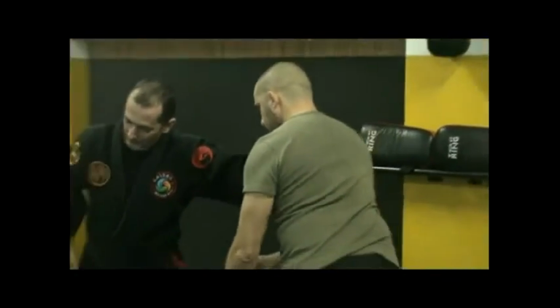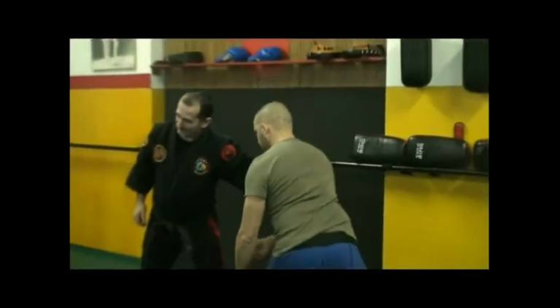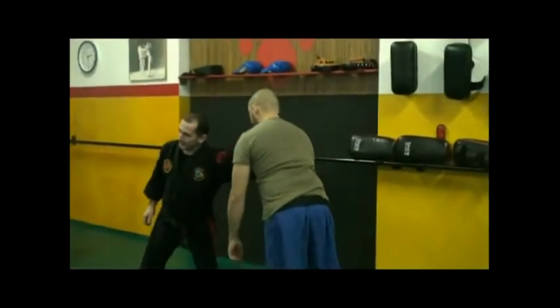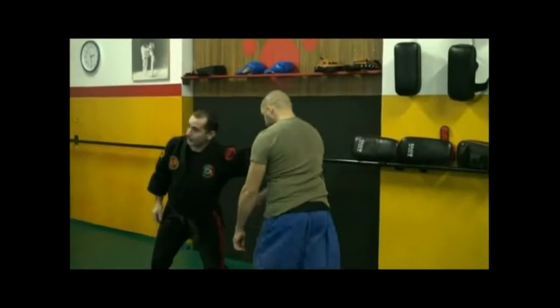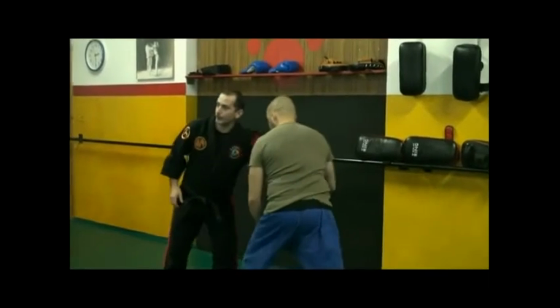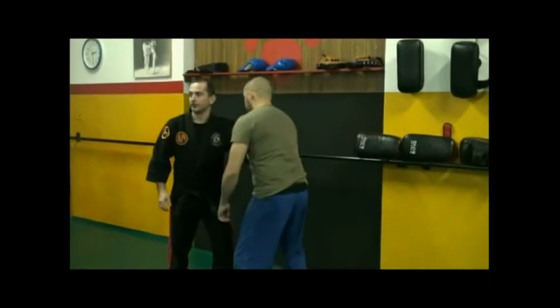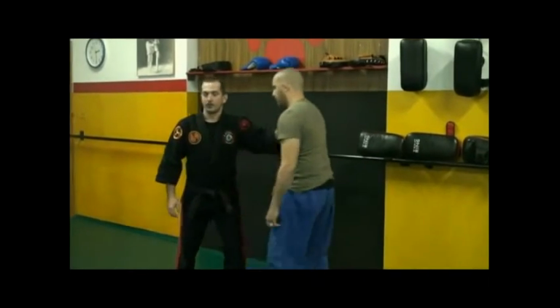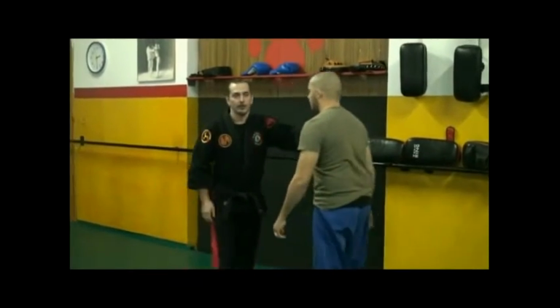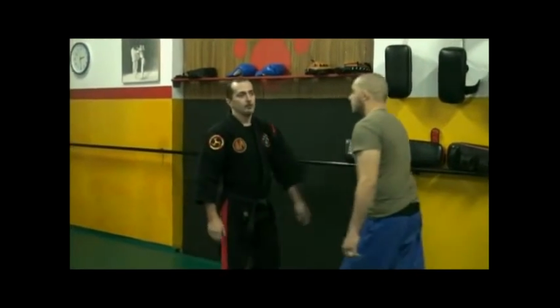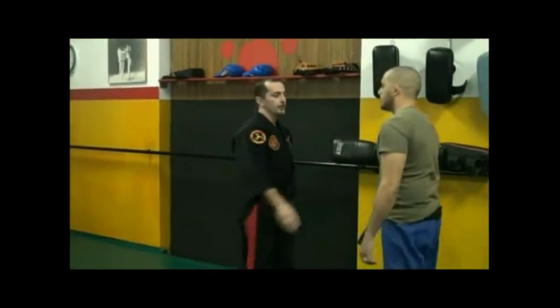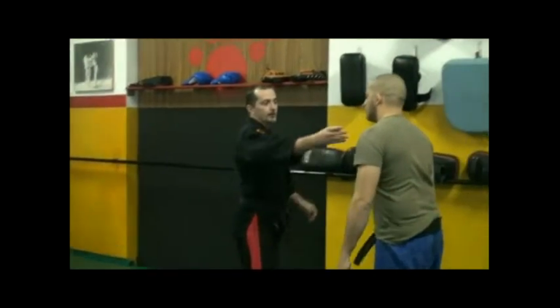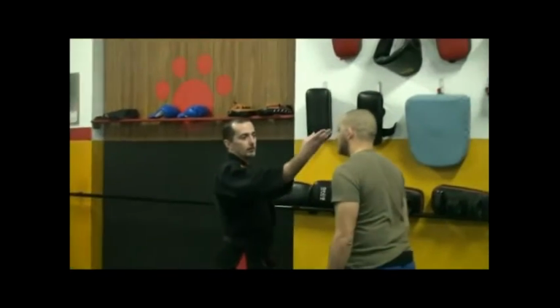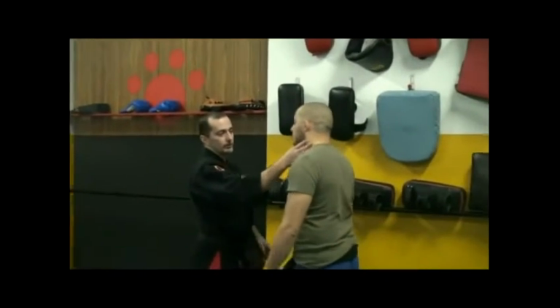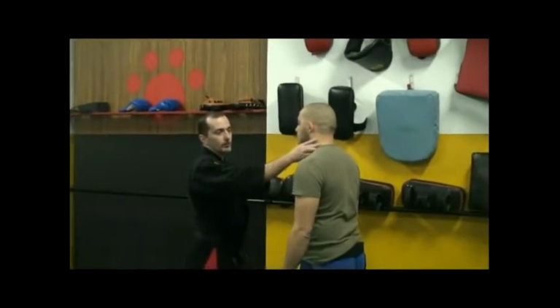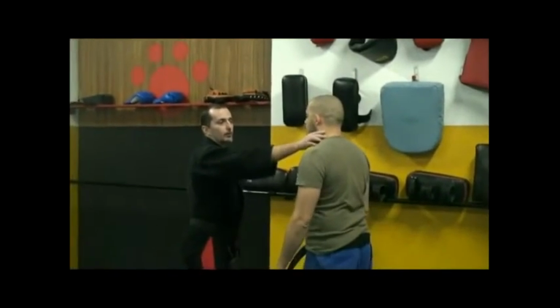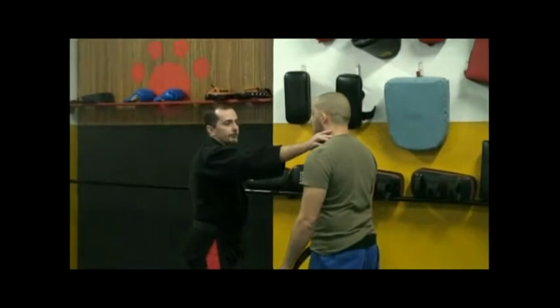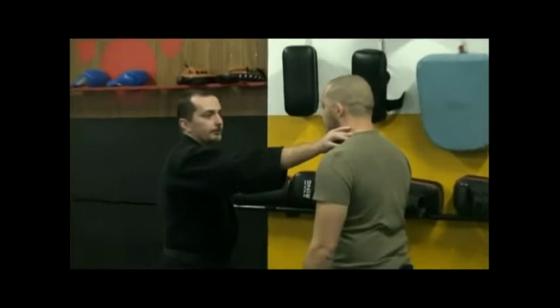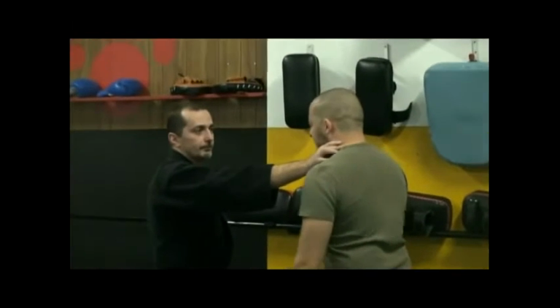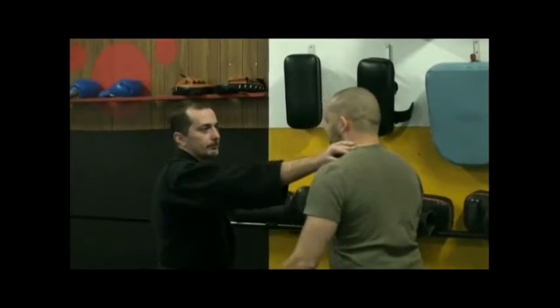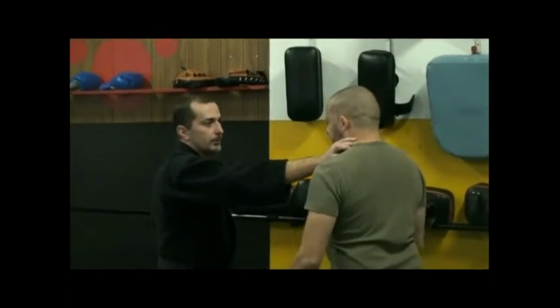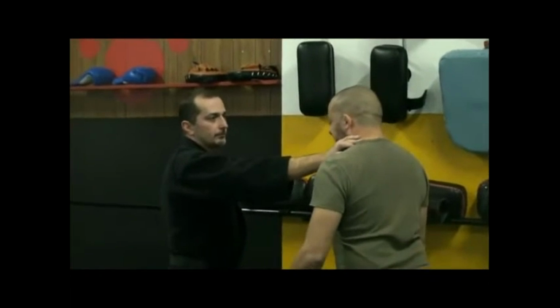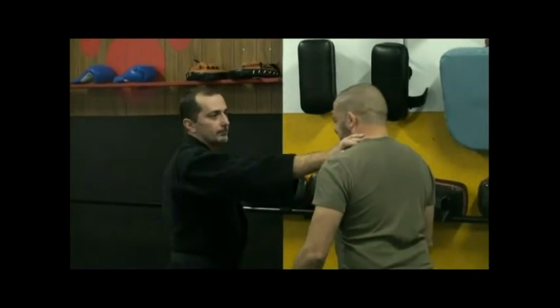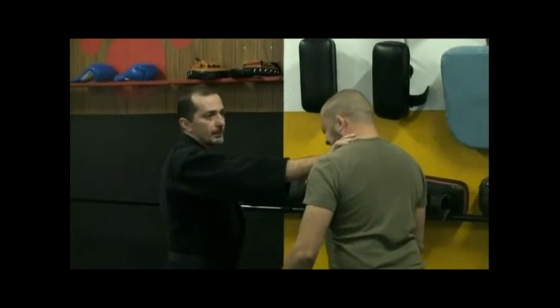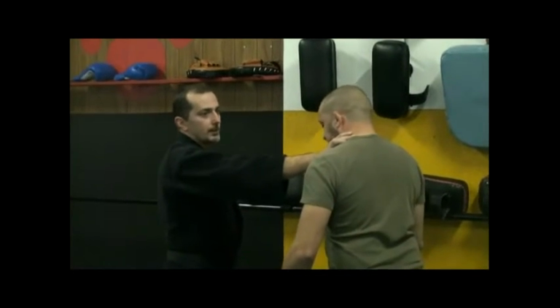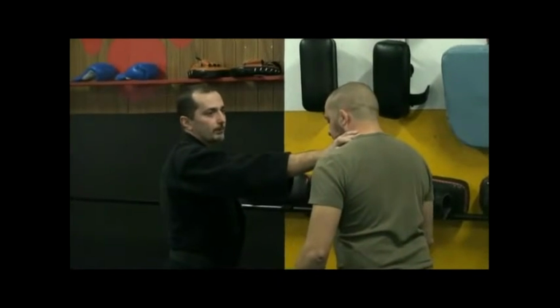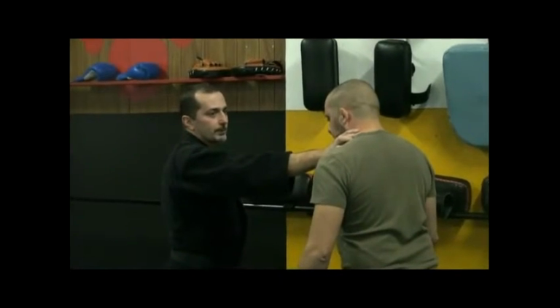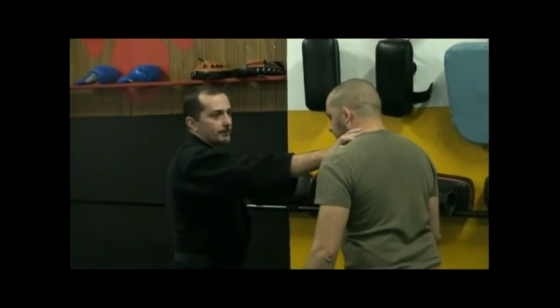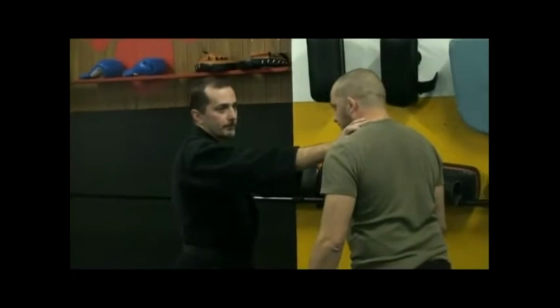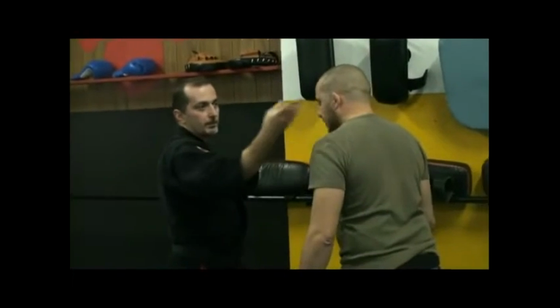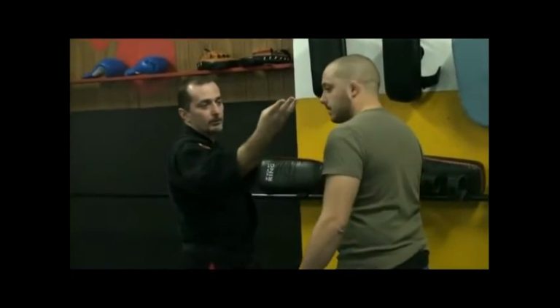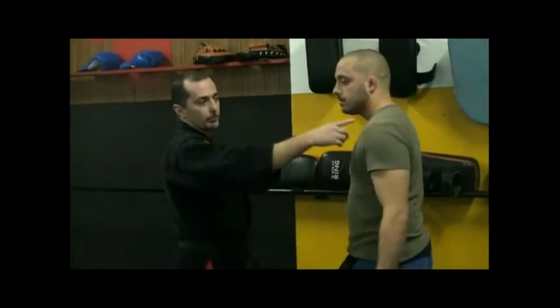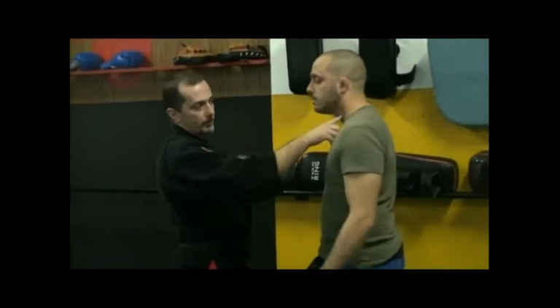Ok, questa il vince perché è più forte. Ok? Poi mettete un dito qua, vai. No, spingi. Ok, stacca tutta la potenza, semplicemente toccando un punto di pressione.